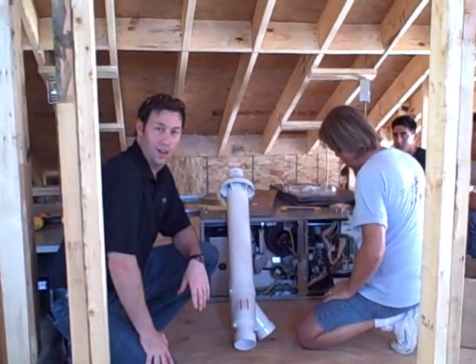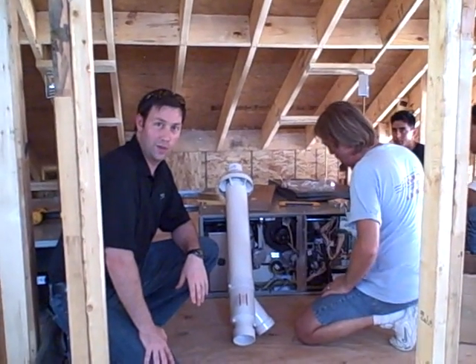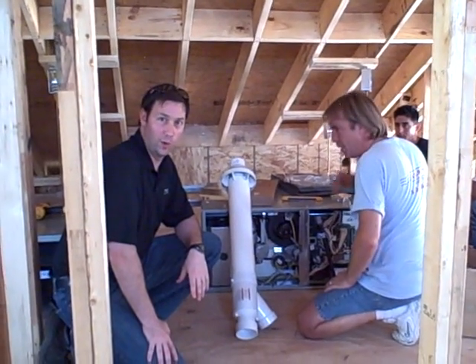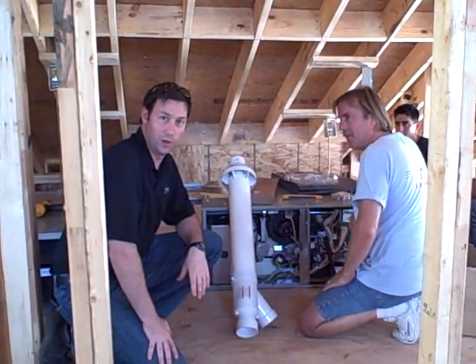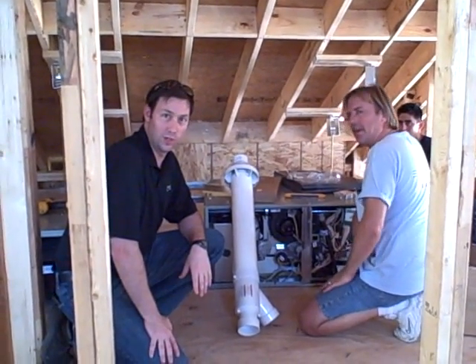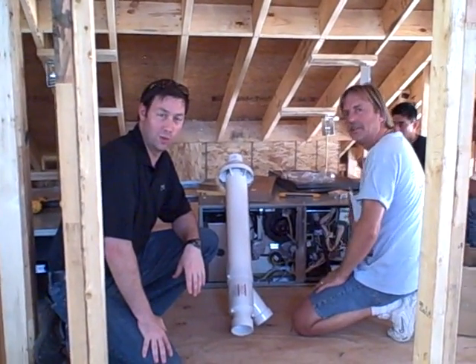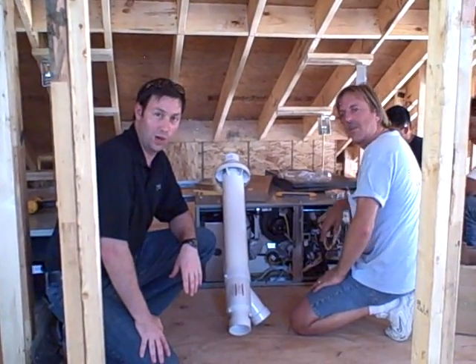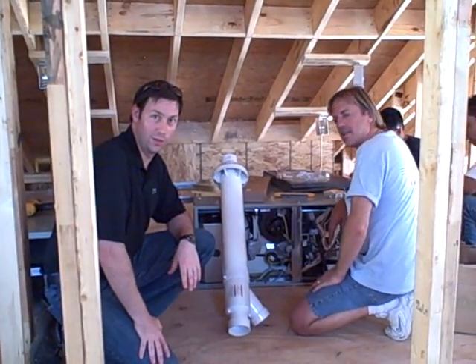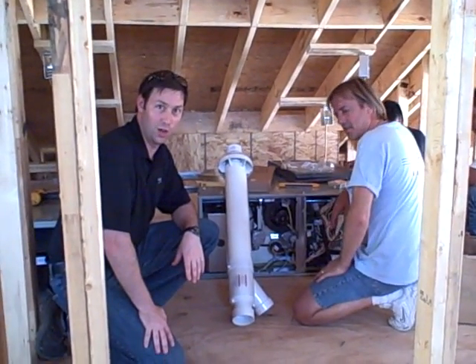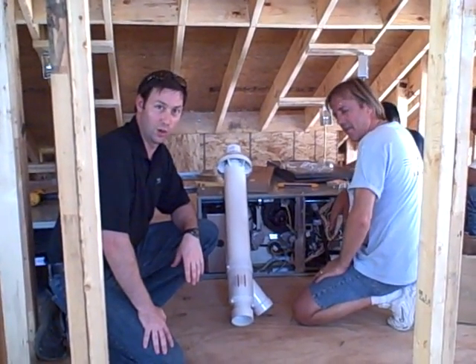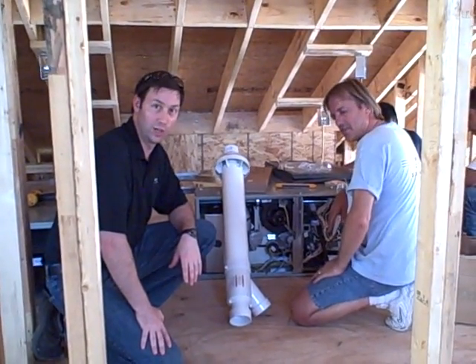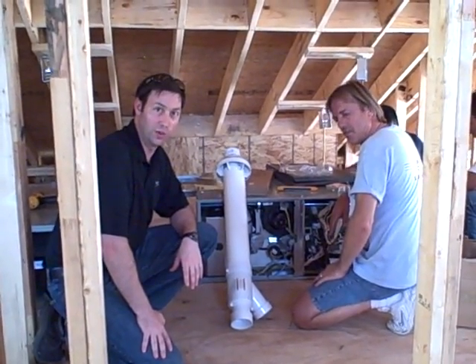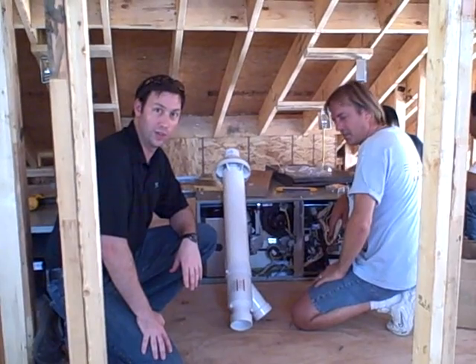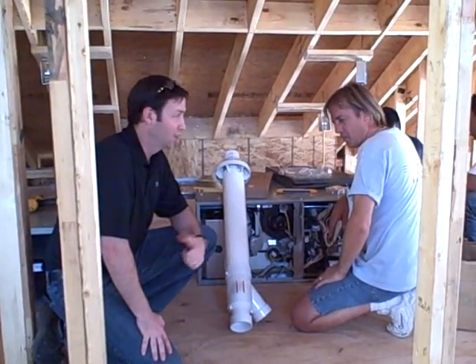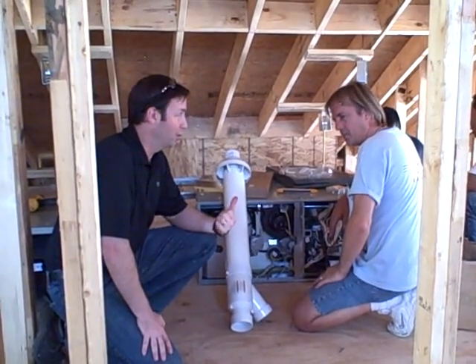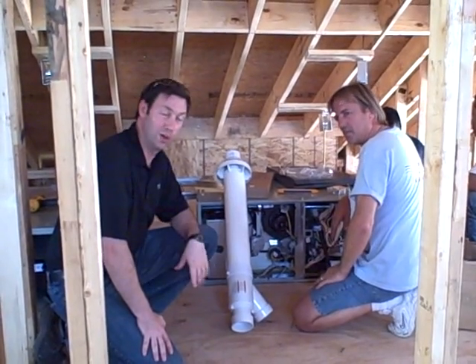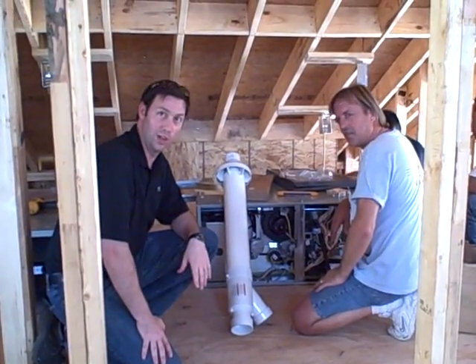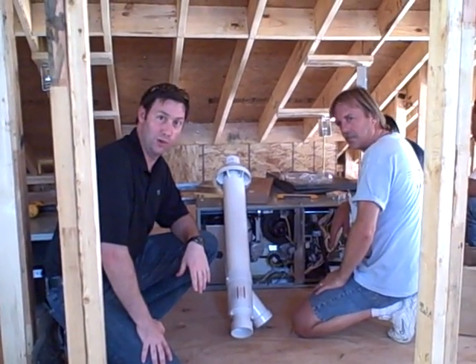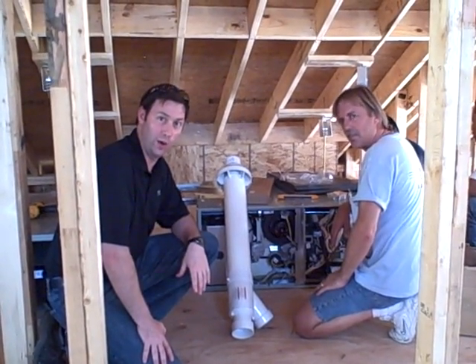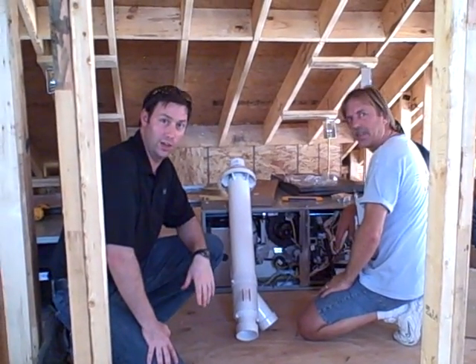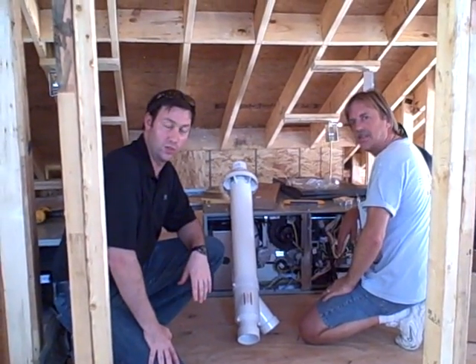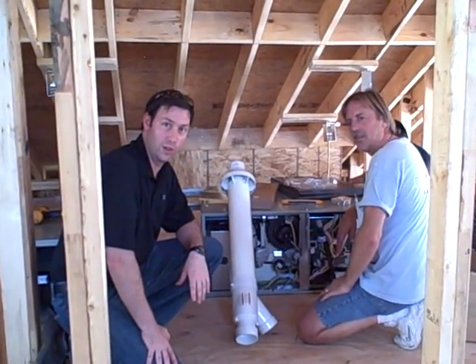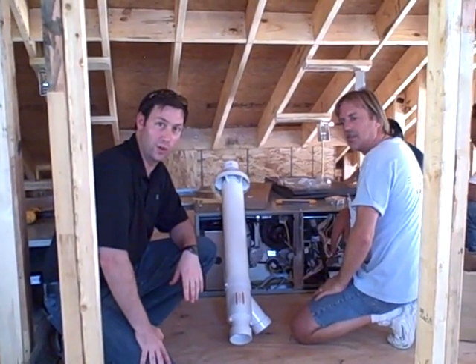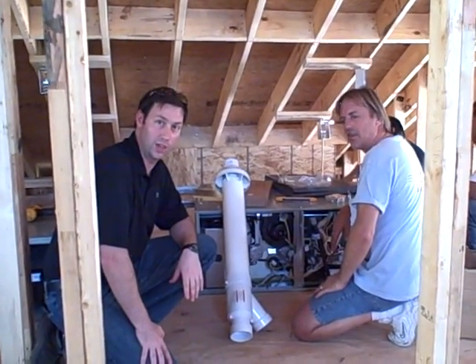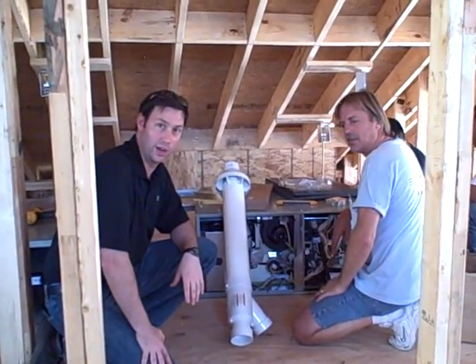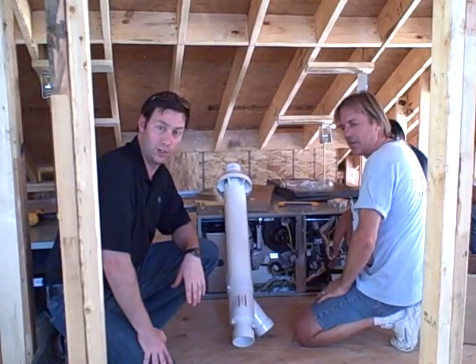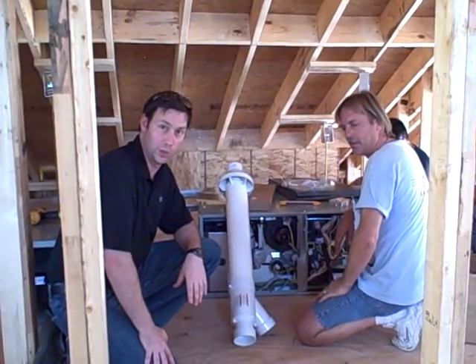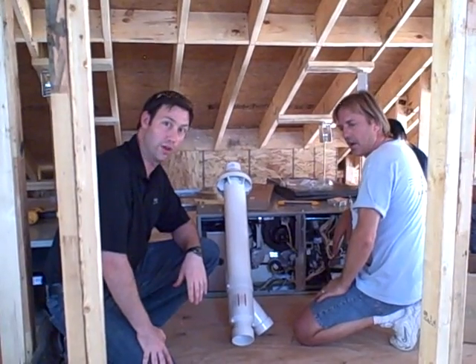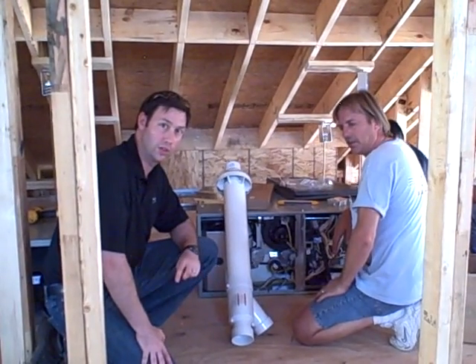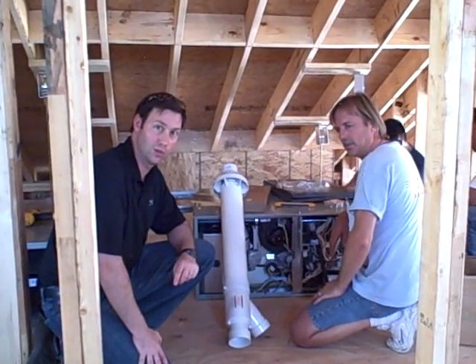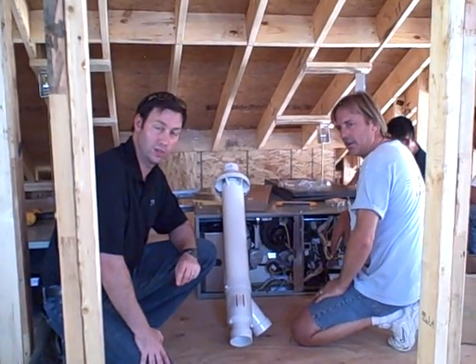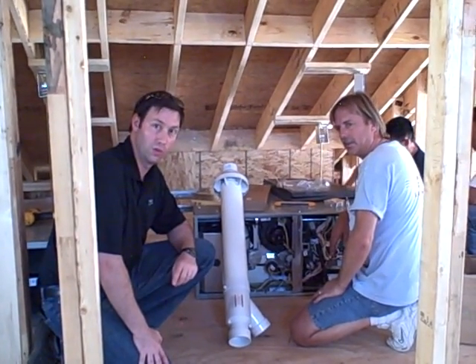Hi, my name is Matt Reisinger with Reisinger Homes and welcome to my video blog on Green Building and Building Science. I'm here with Bert and his crew from Air Right and we're installing the new furnace and air conditioning system in a brand new house here in Central Austin we're building.